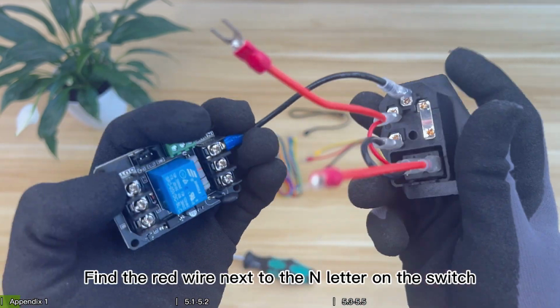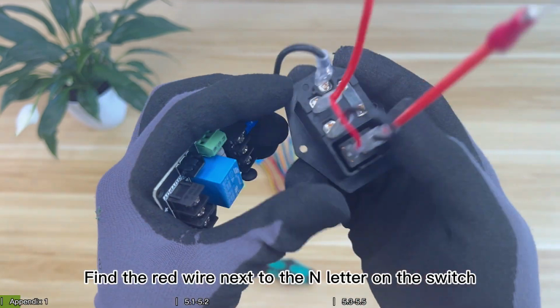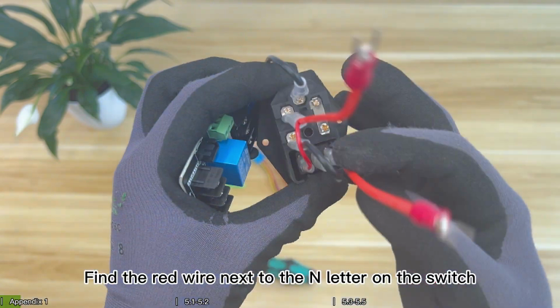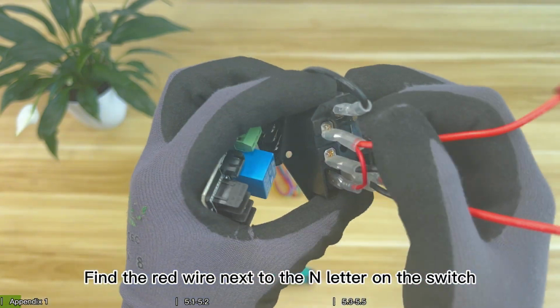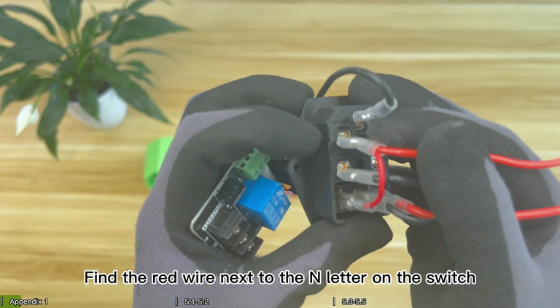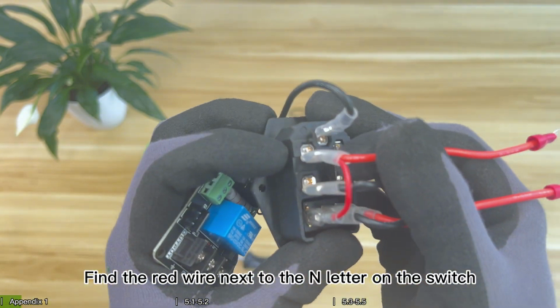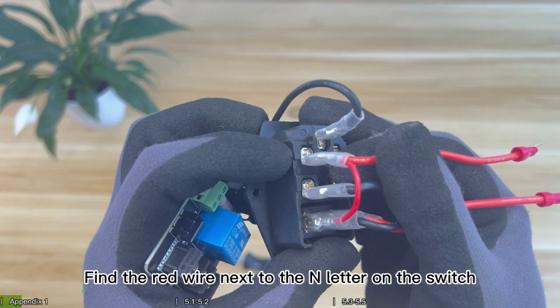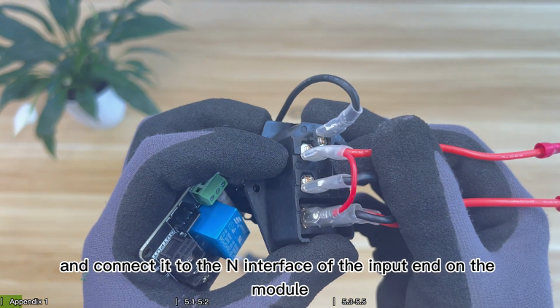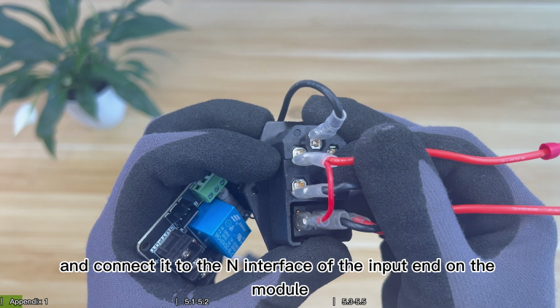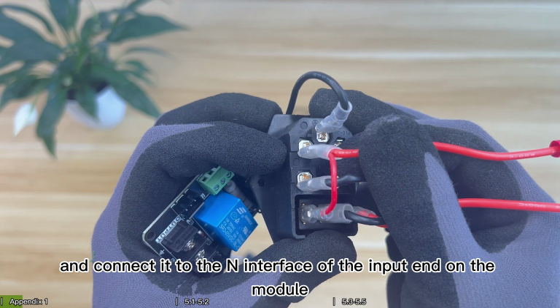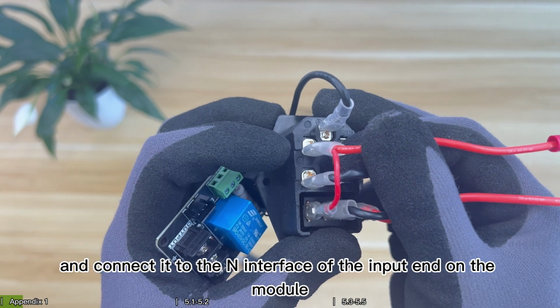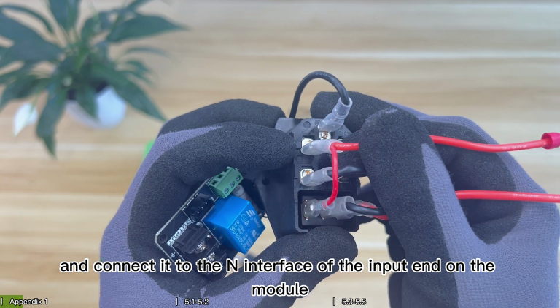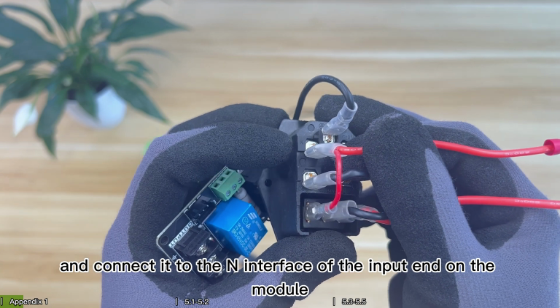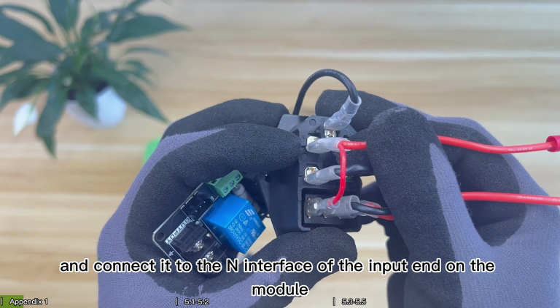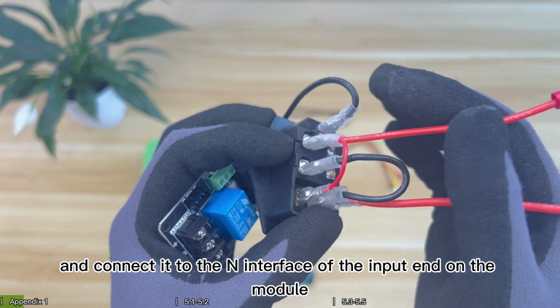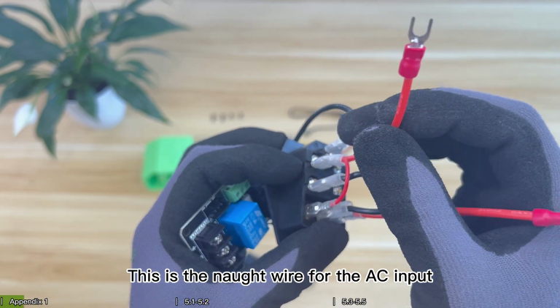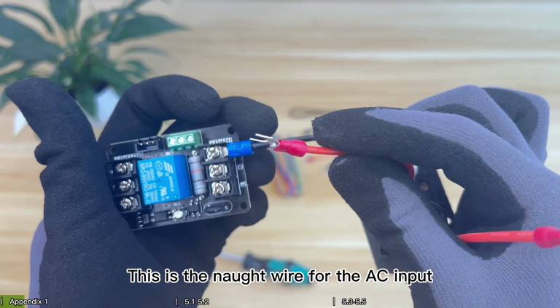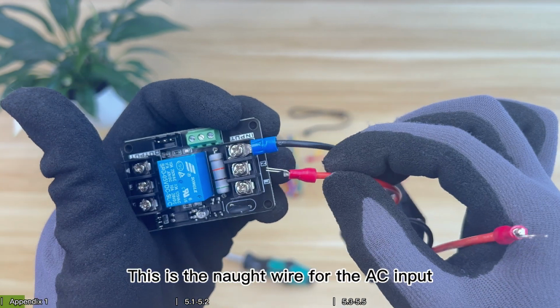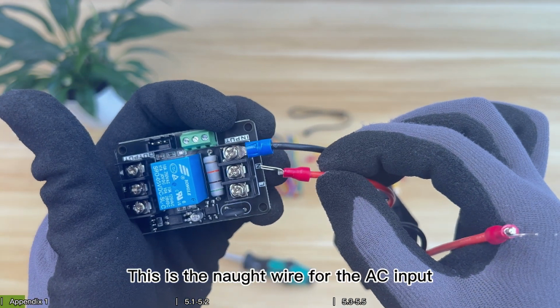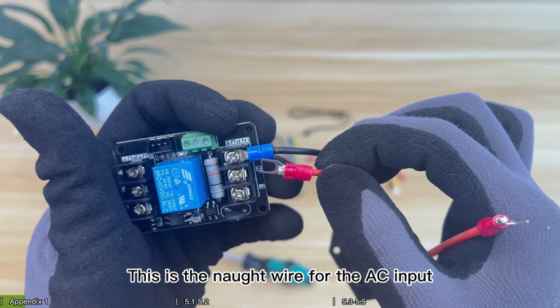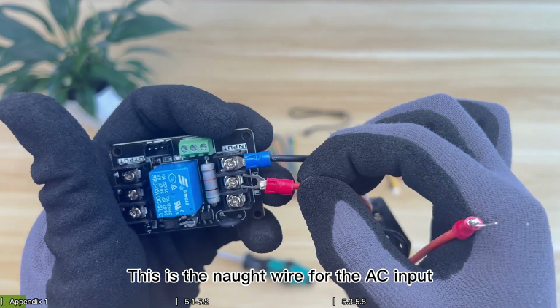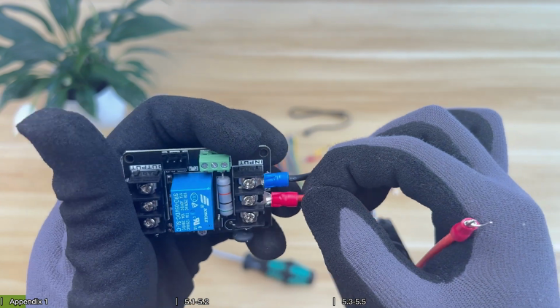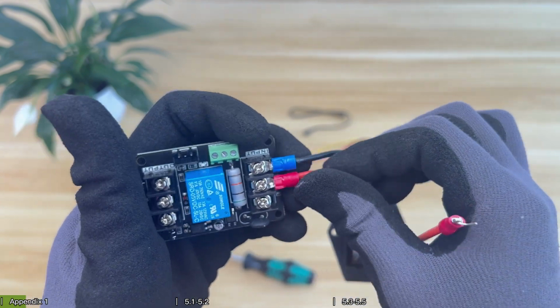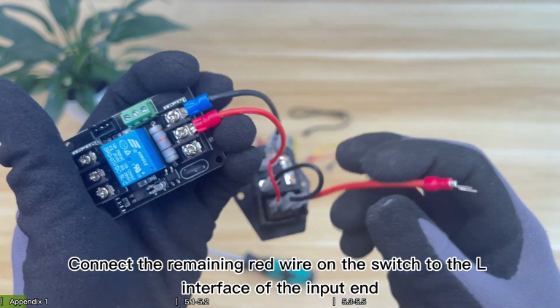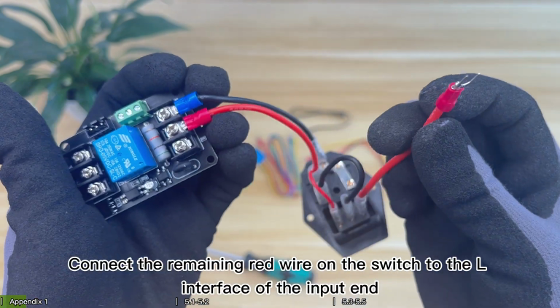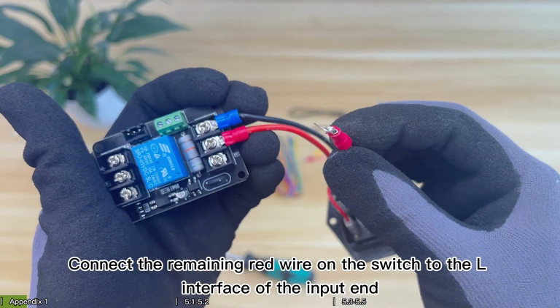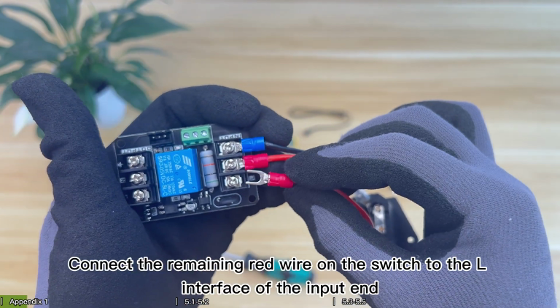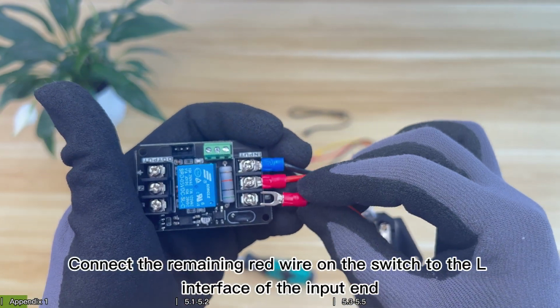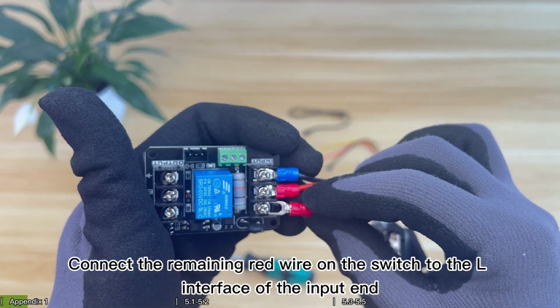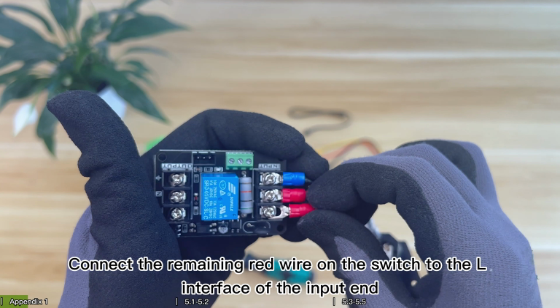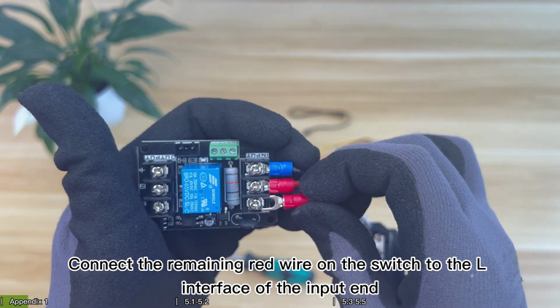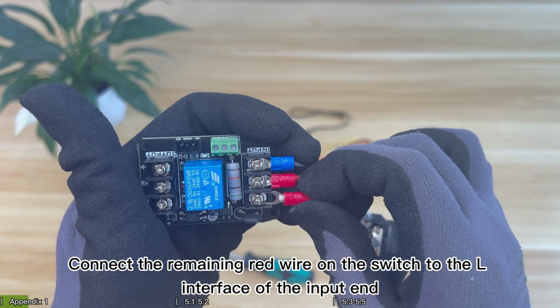Find the red wire next to the N letter on the switch and connect it to the N interface of the input end on the module. This is the neutral wire for the AC input. Connect the remaining red wire on the switch to the L interface of the input end.